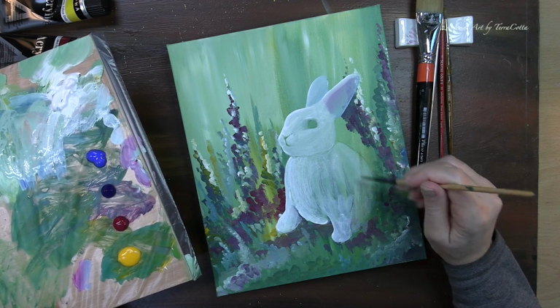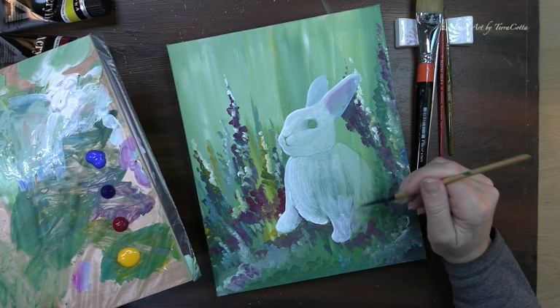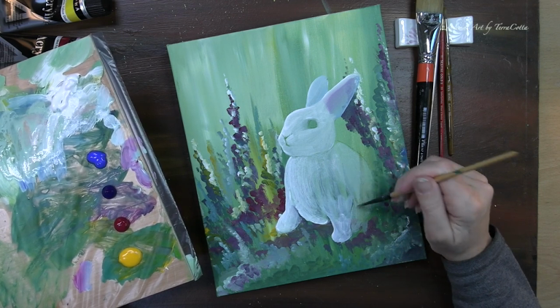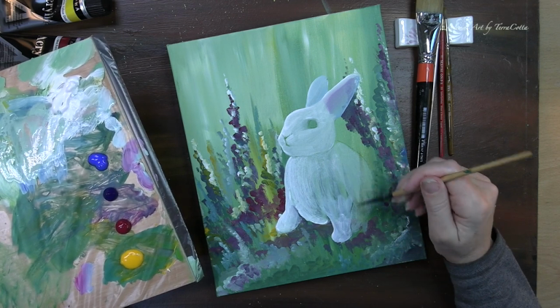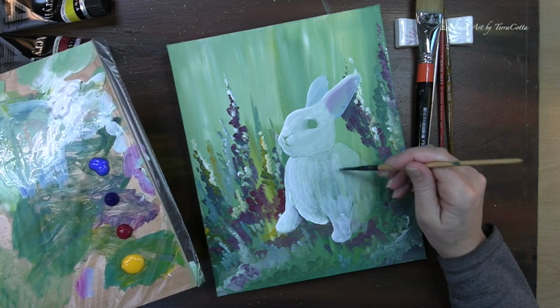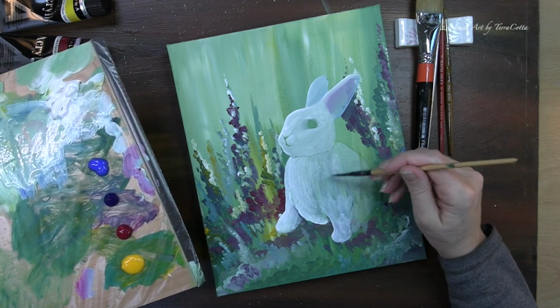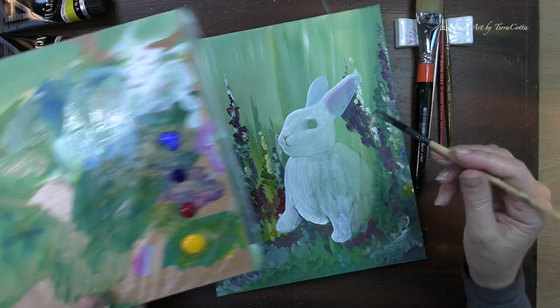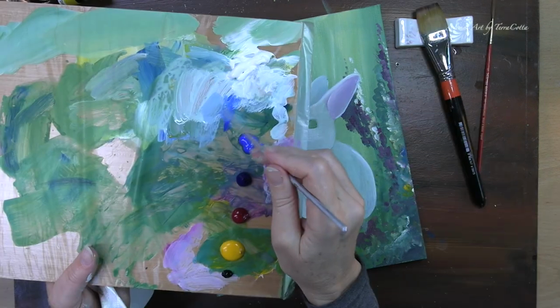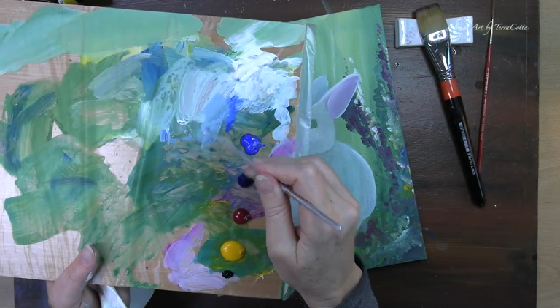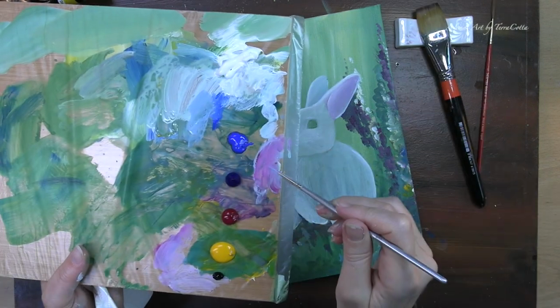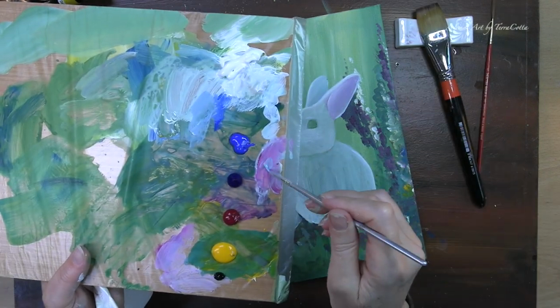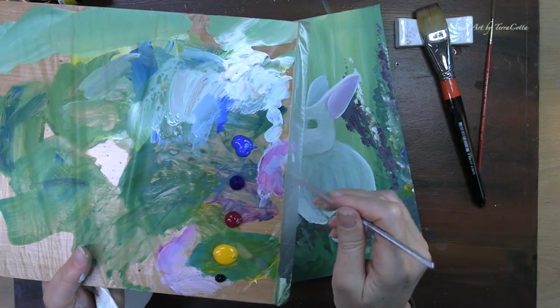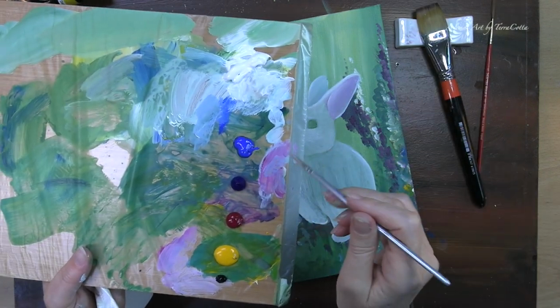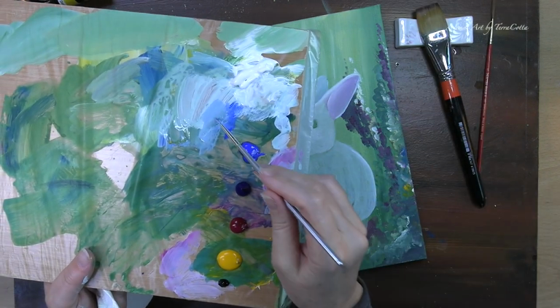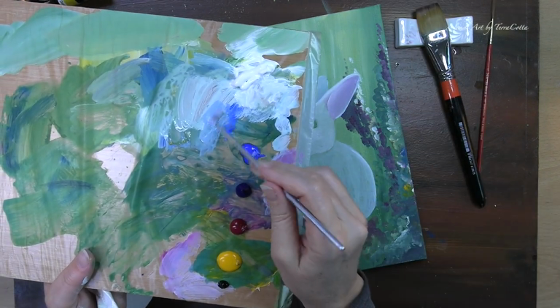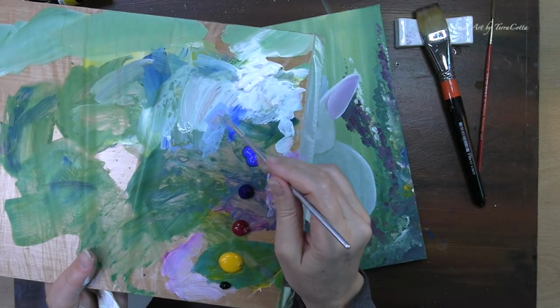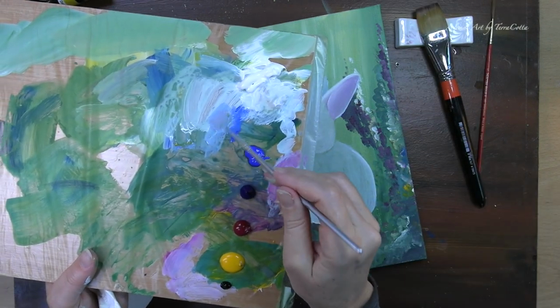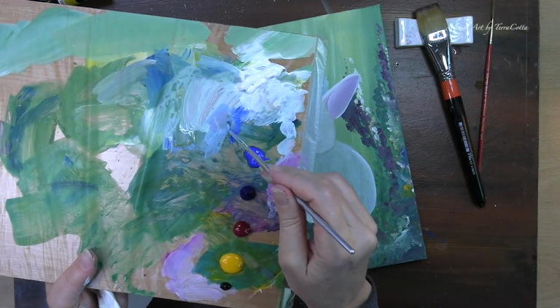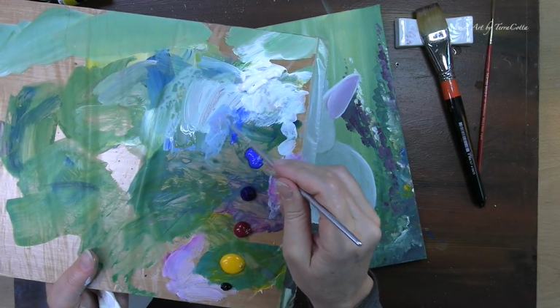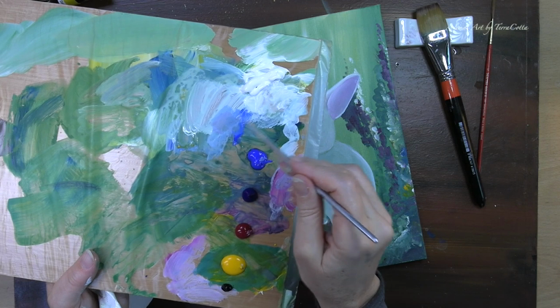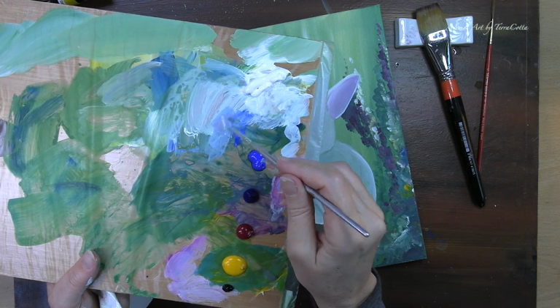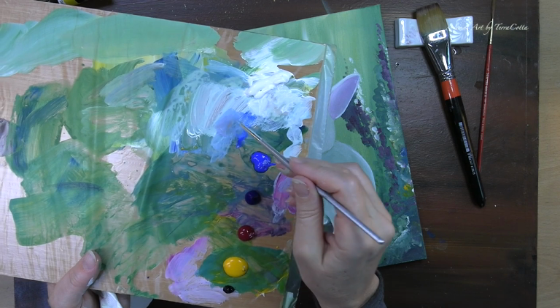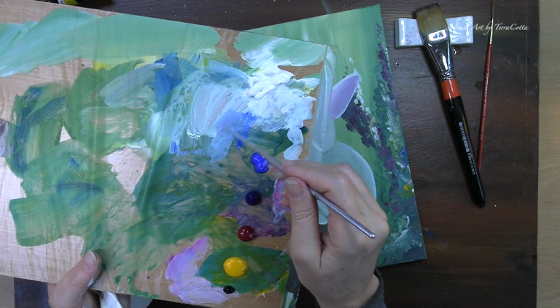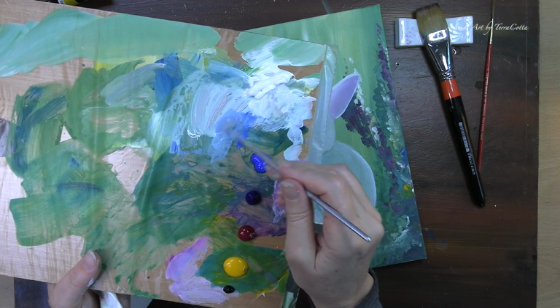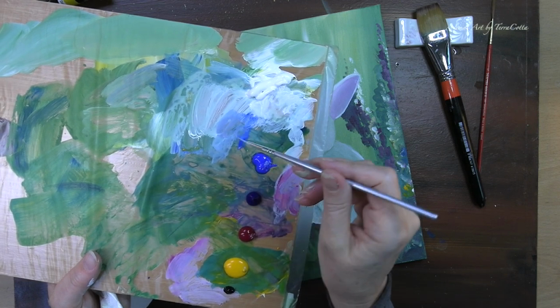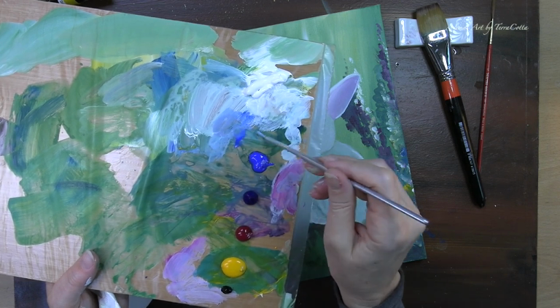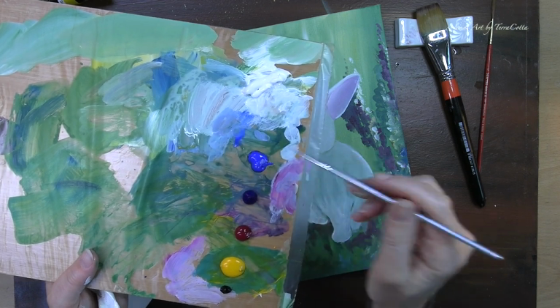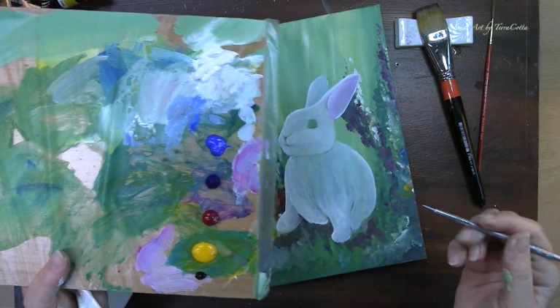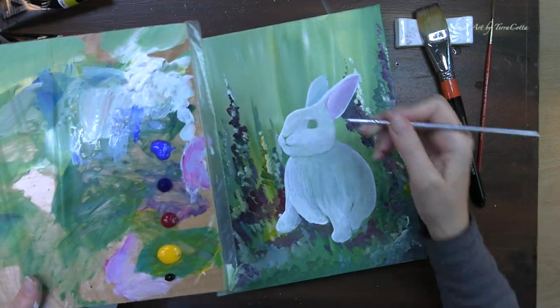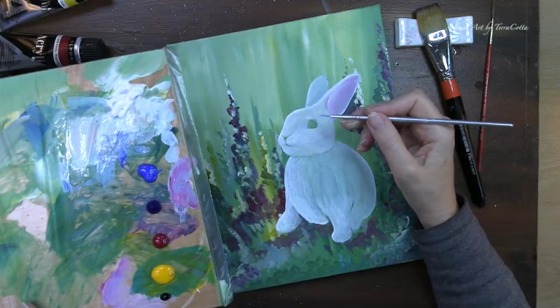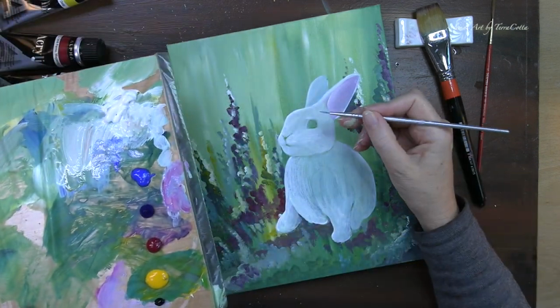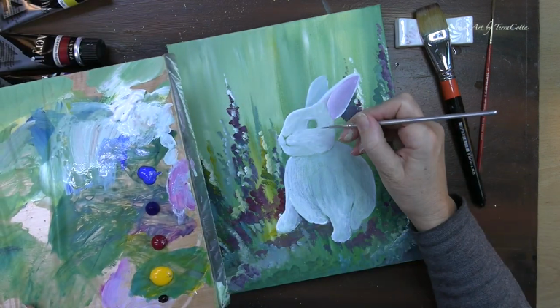You'll also notice that all of my strokes are in the direction of the fur. Not that it really matters on this first layer, but it's nice to train our hand and our eye to see this kind of direction with the fur and the painting.